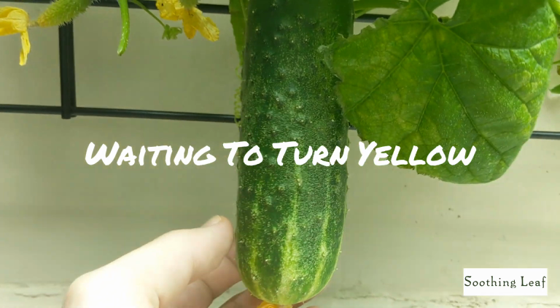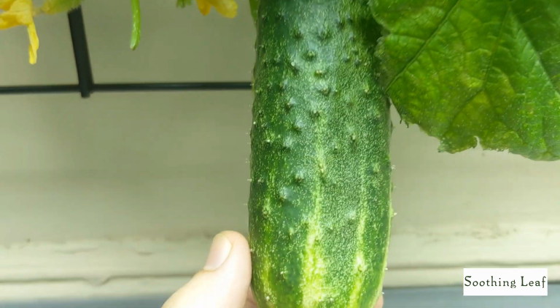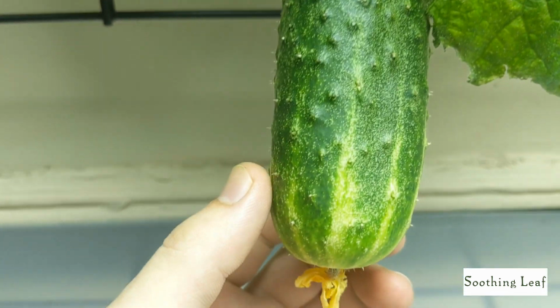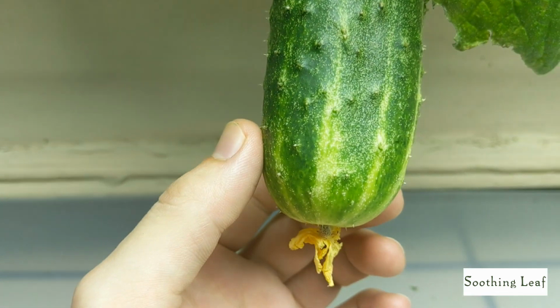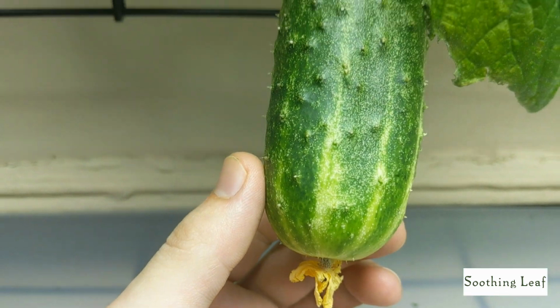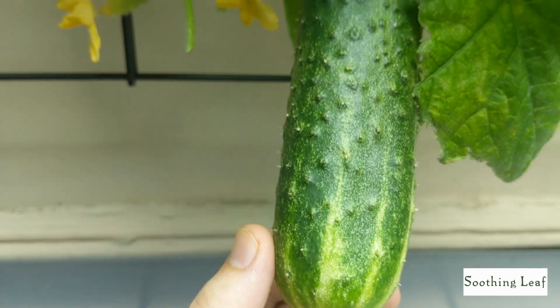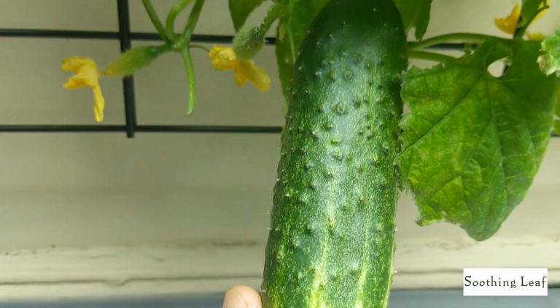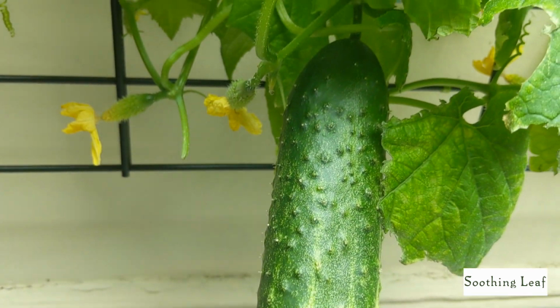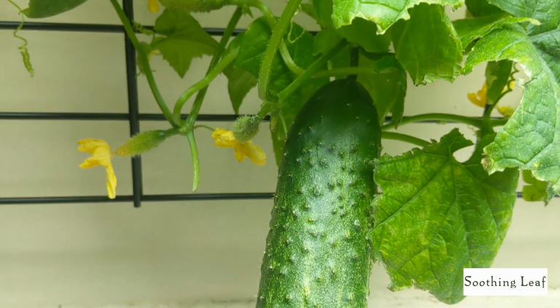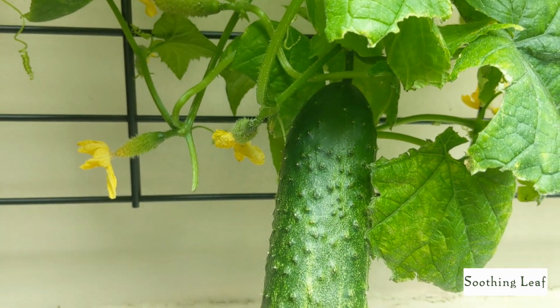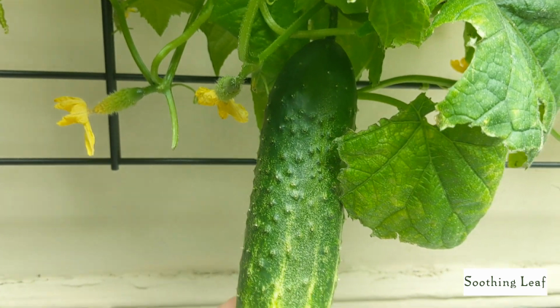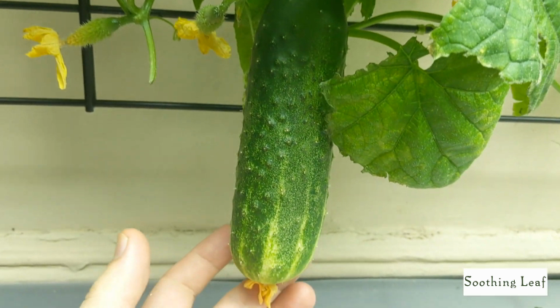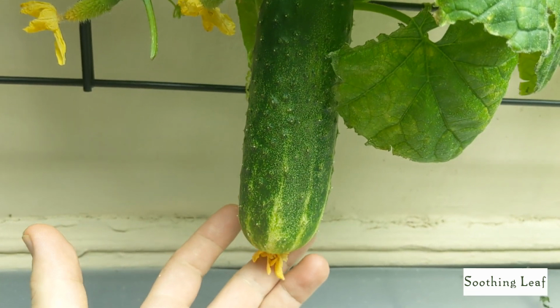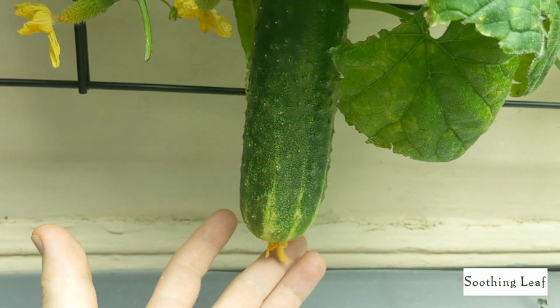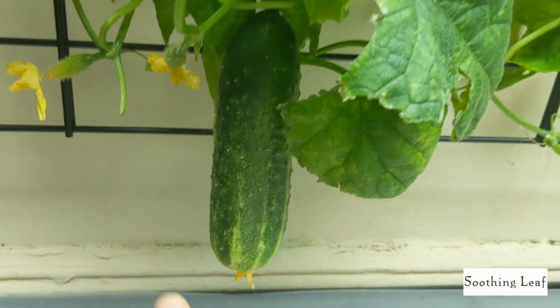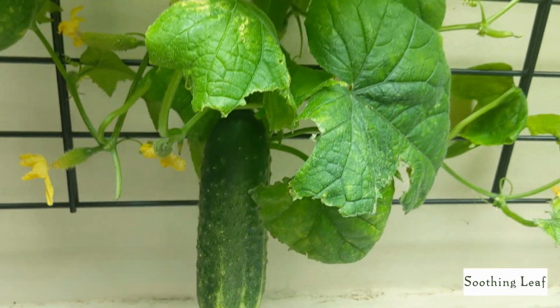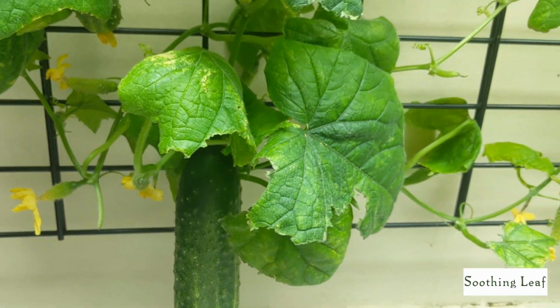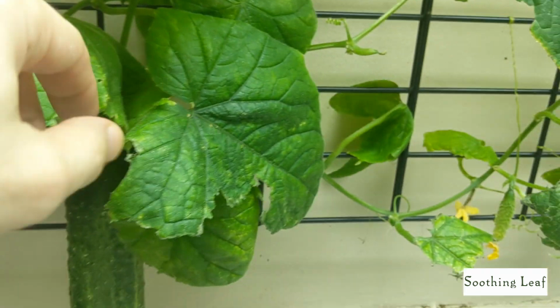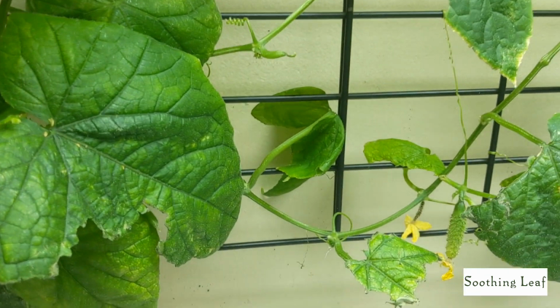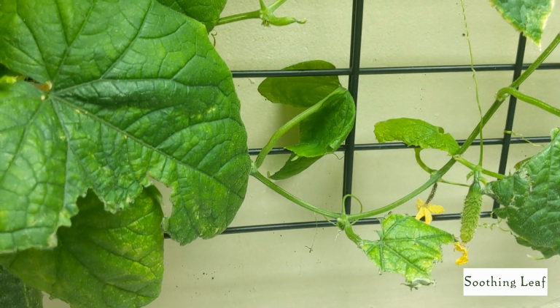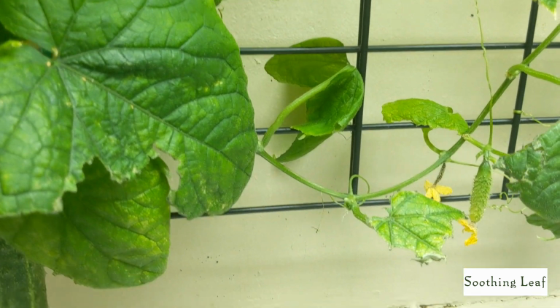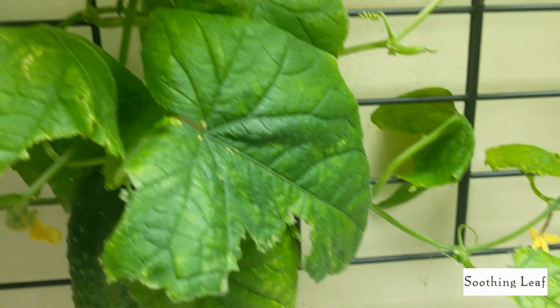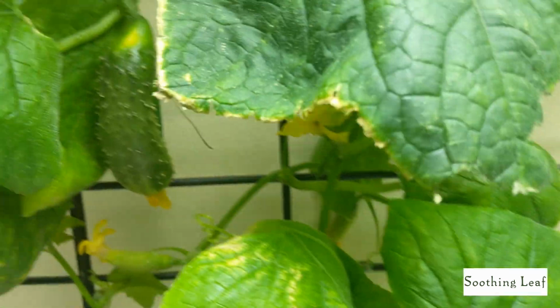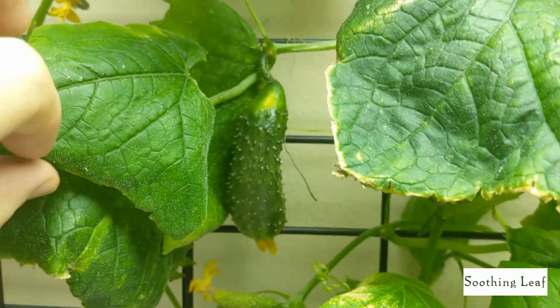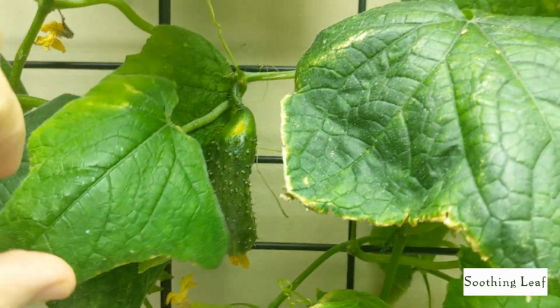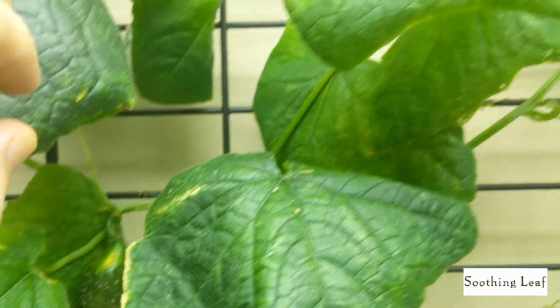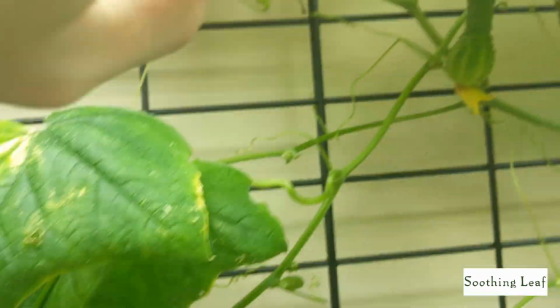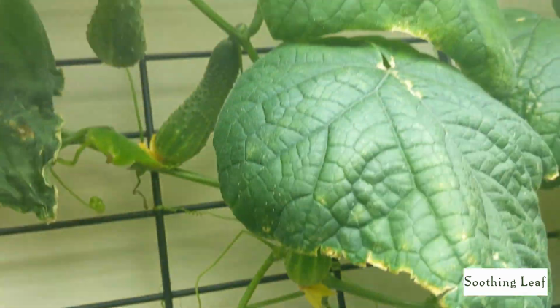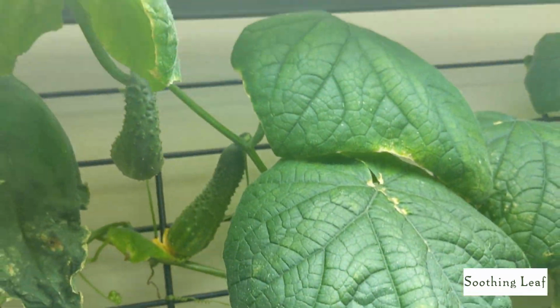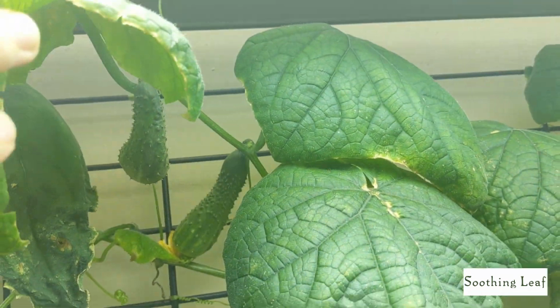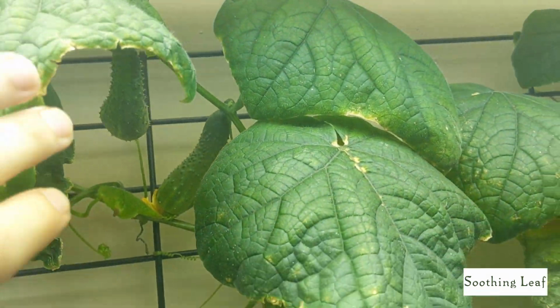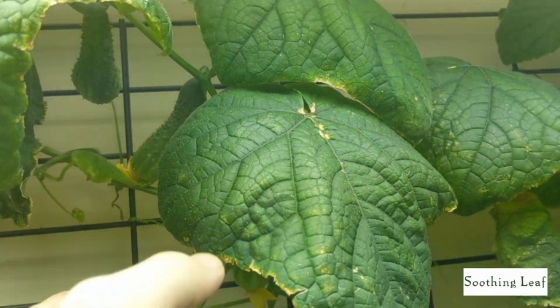I'm just waiting for it to finish turning yellow so the seeds on the inside are going to get nice and large, and it's going to be perfect for when I want to plant them. I'm planning on harvesting a ton of seeds off this one cucumber, so it better provide really well for me.